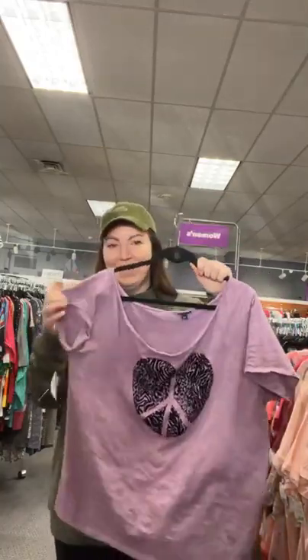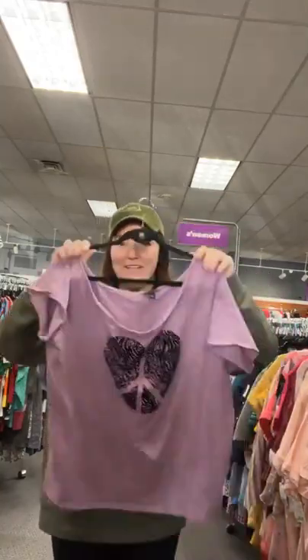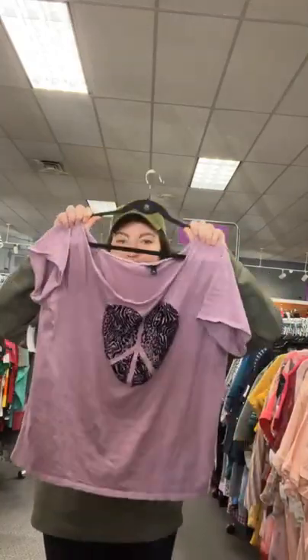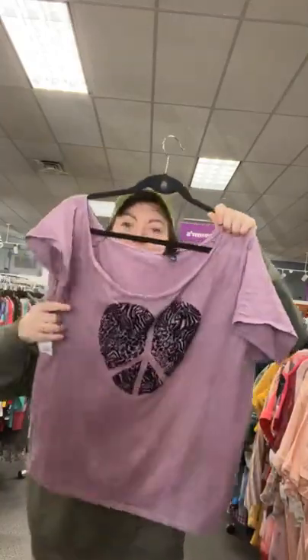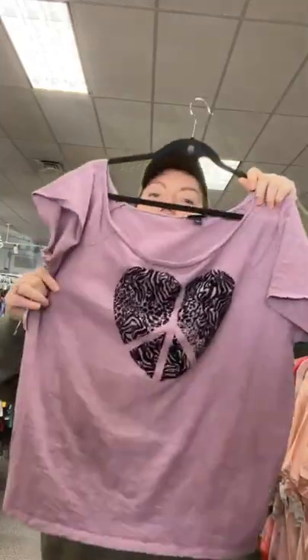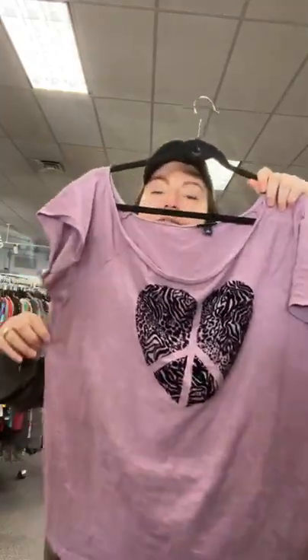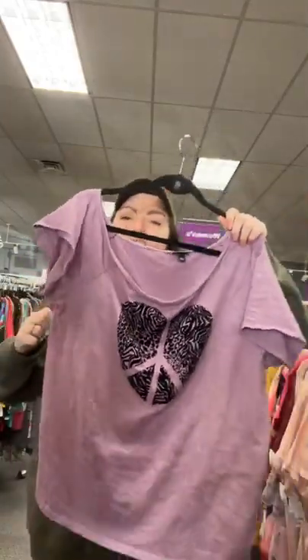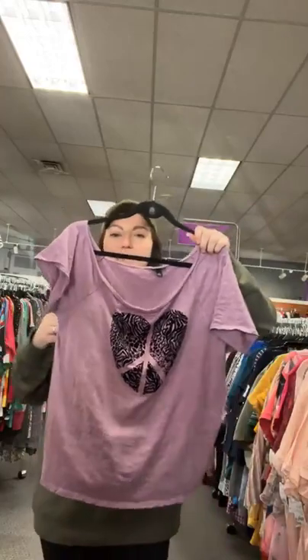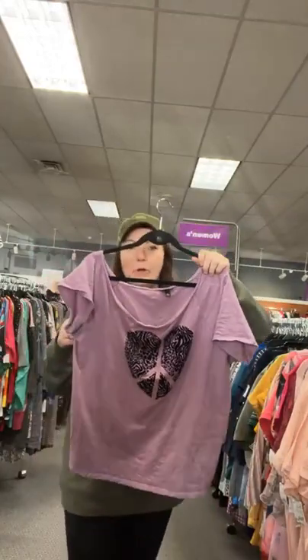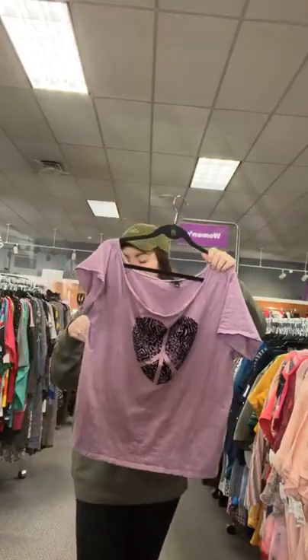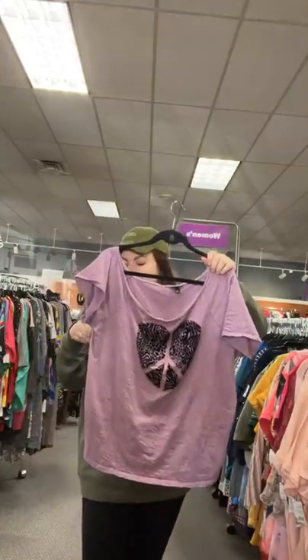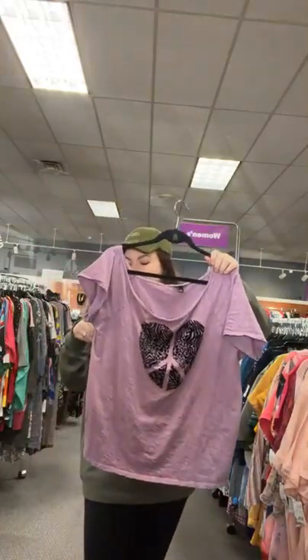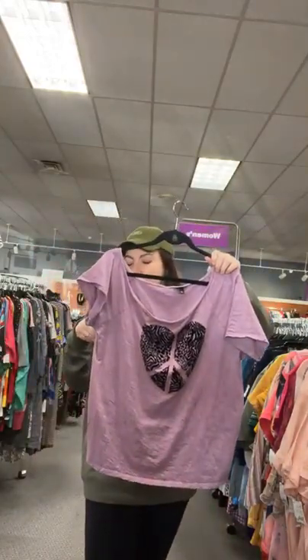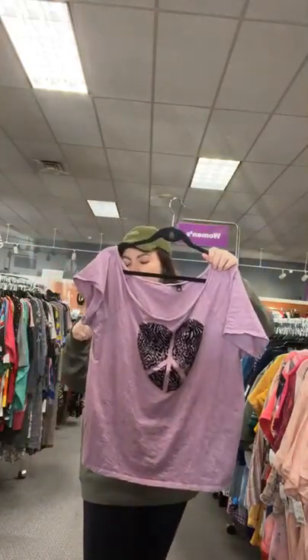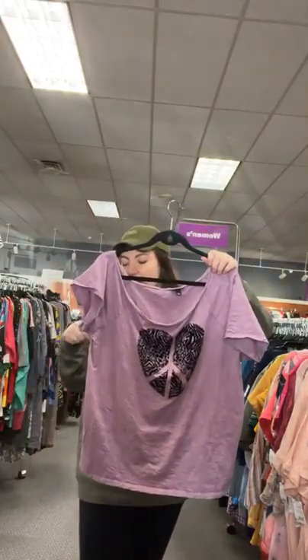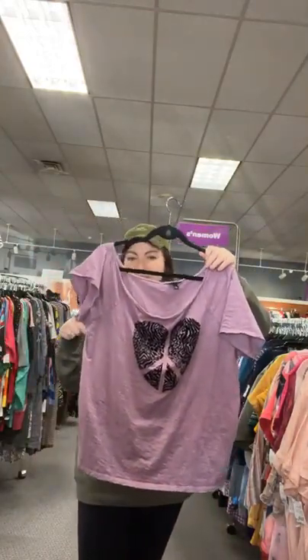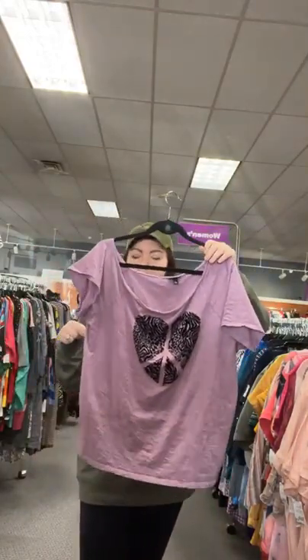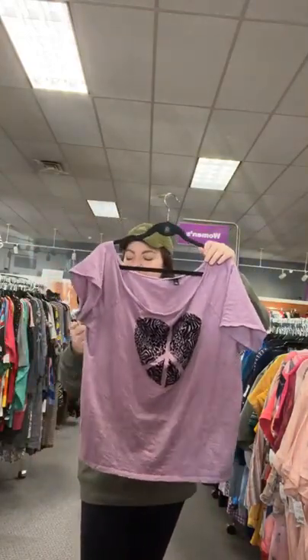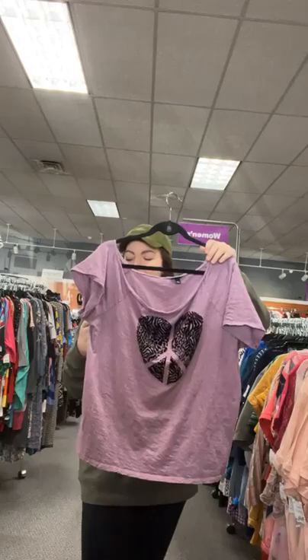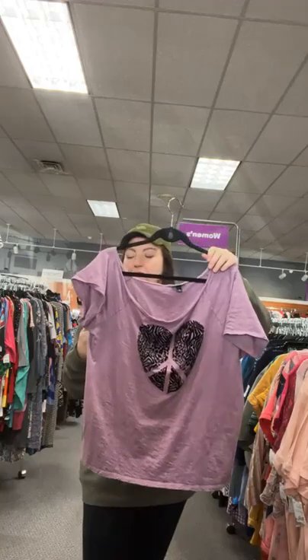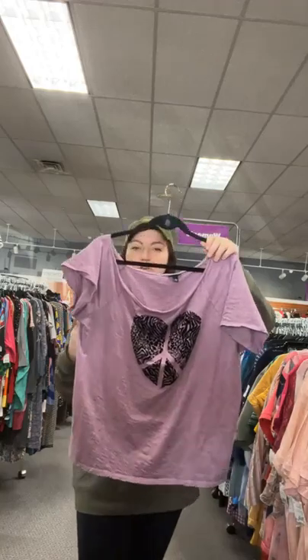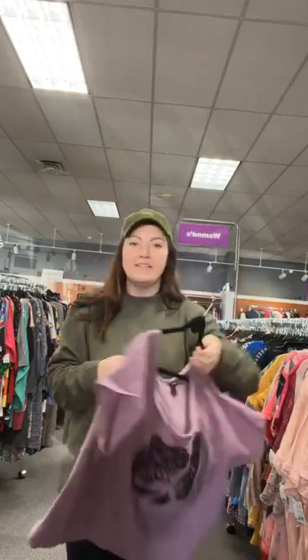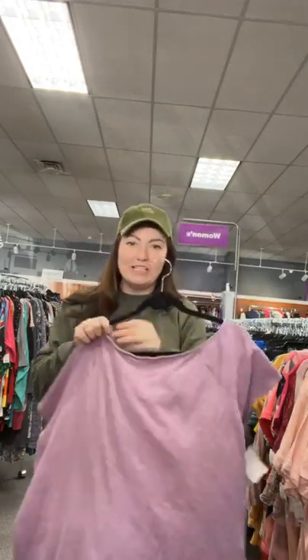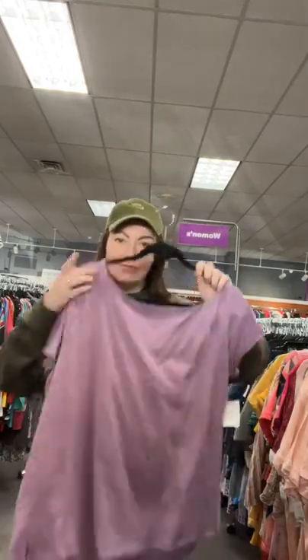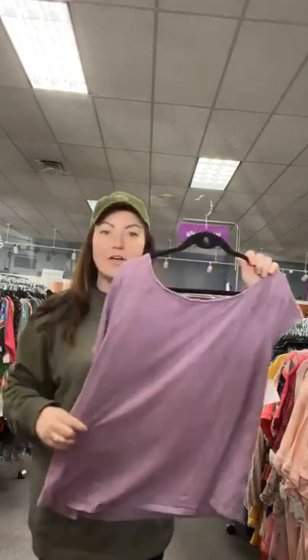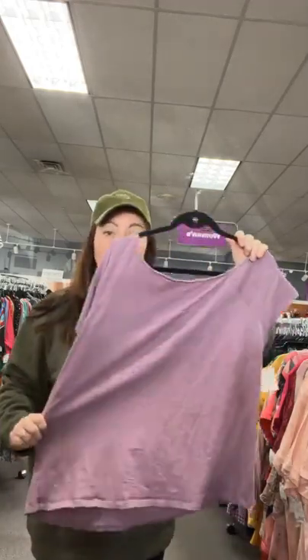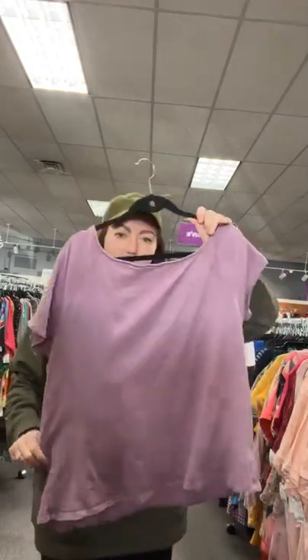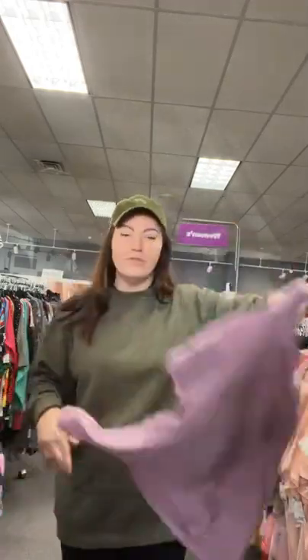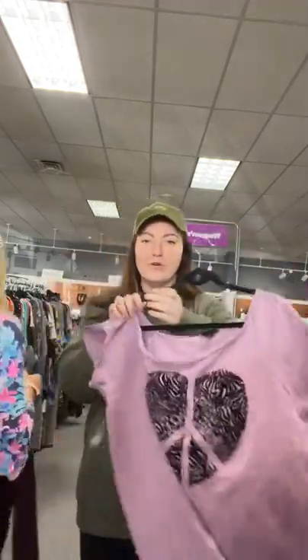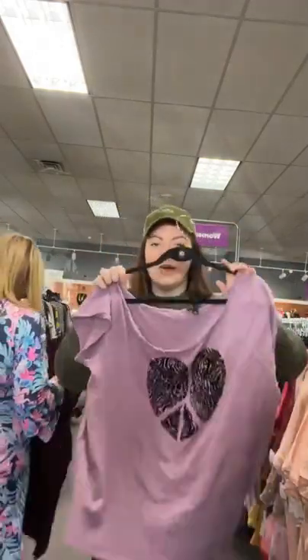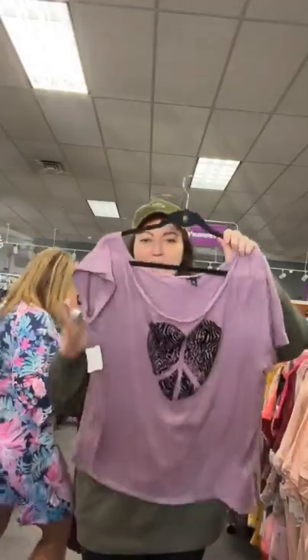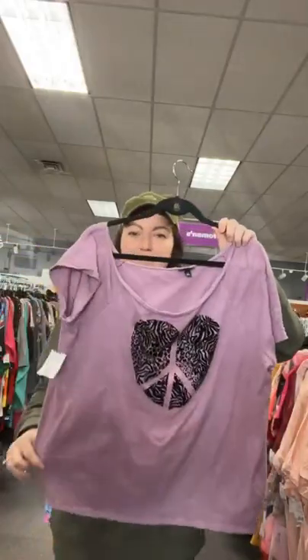I'm trying to make this look like what it is — it's a heart! This is perfect for Valentine's Day. Purple. This is Torrid 2X, only $11.95. Sold space 22.